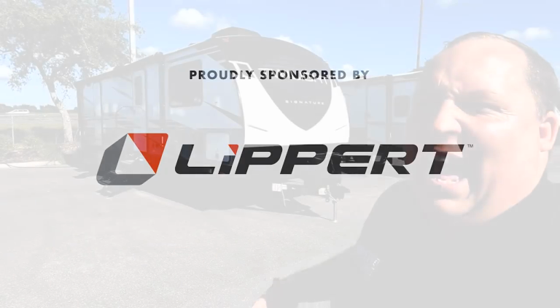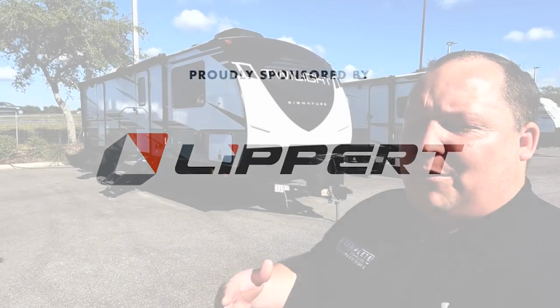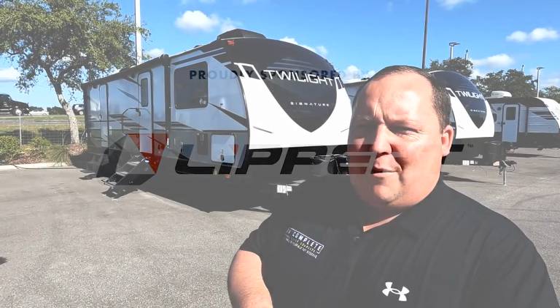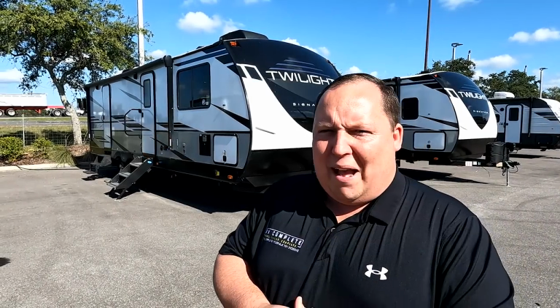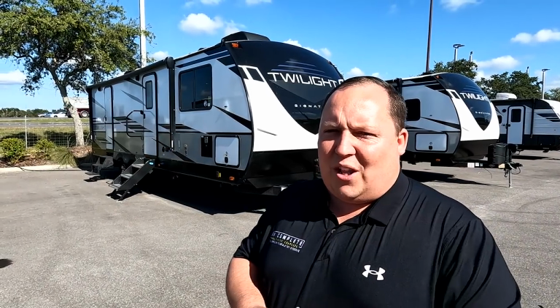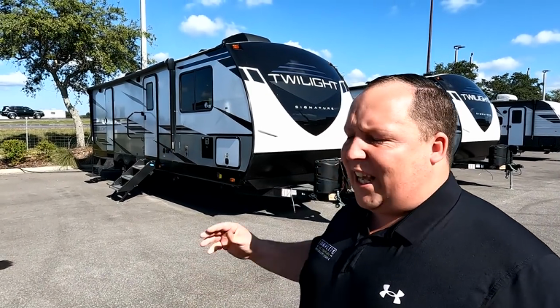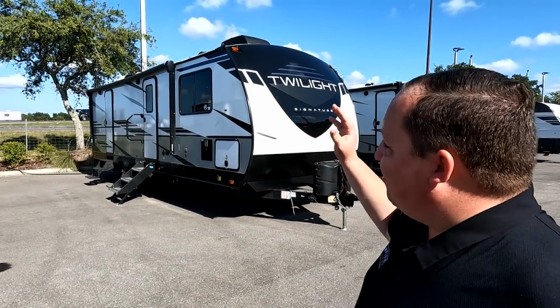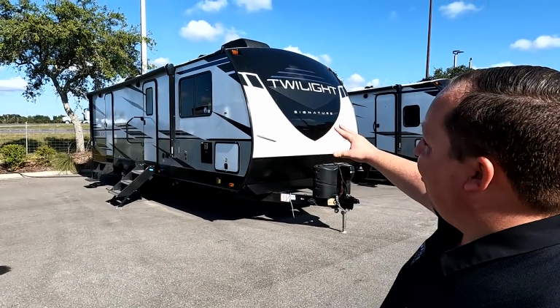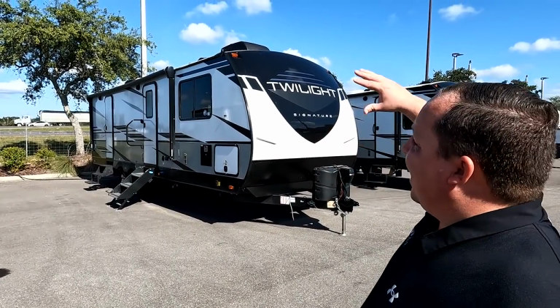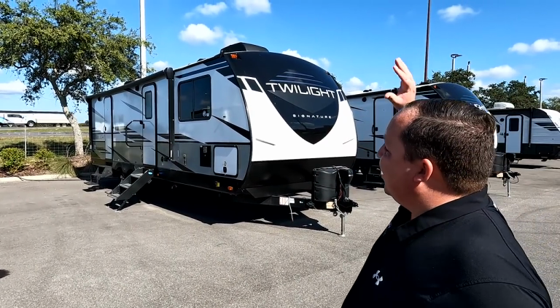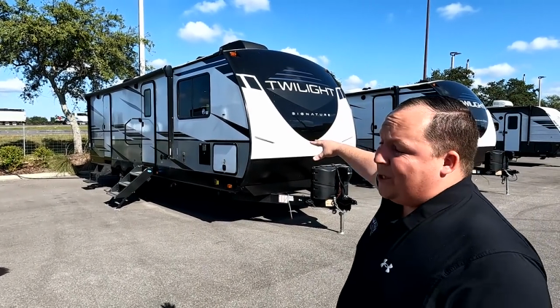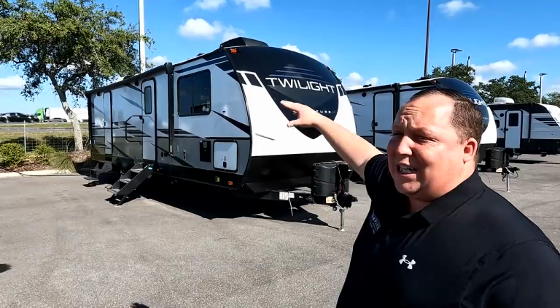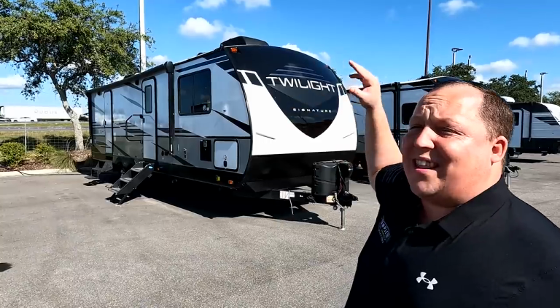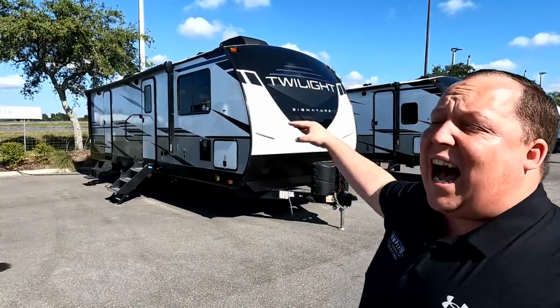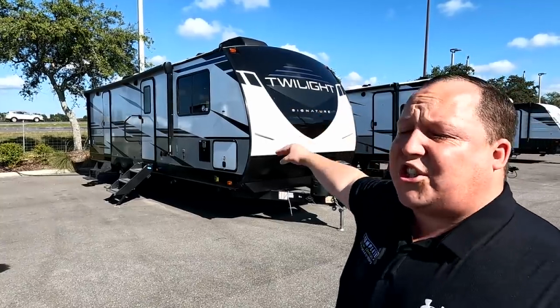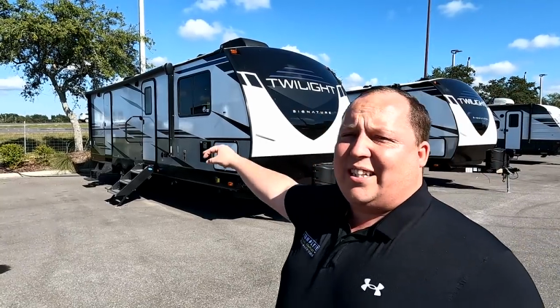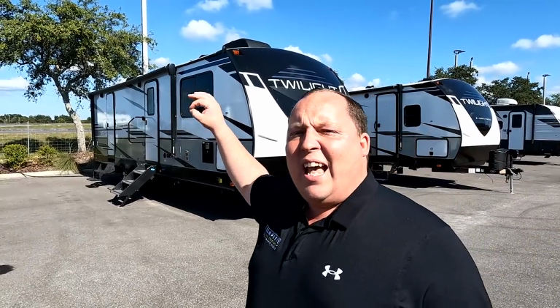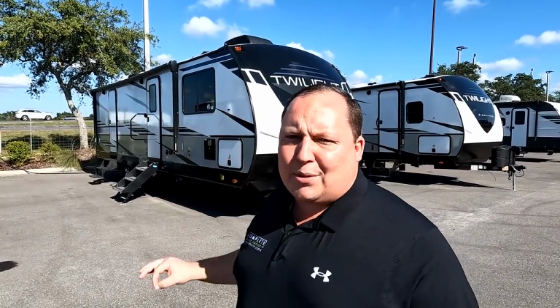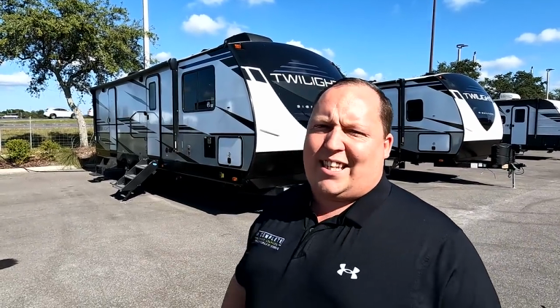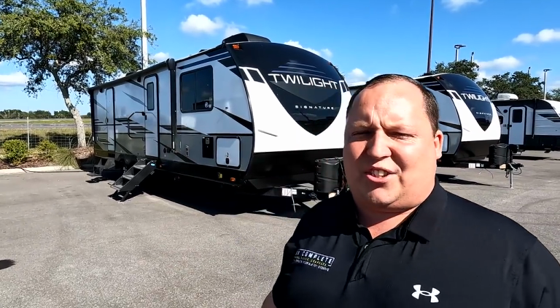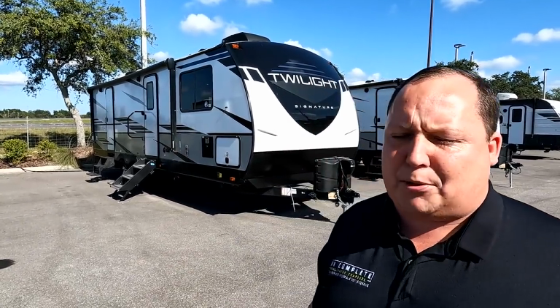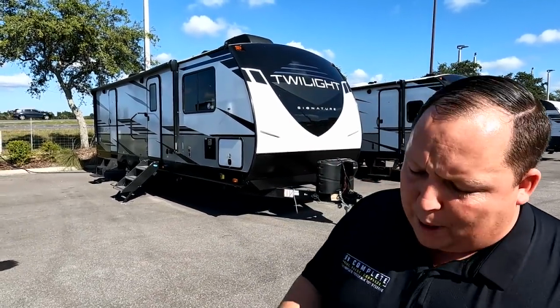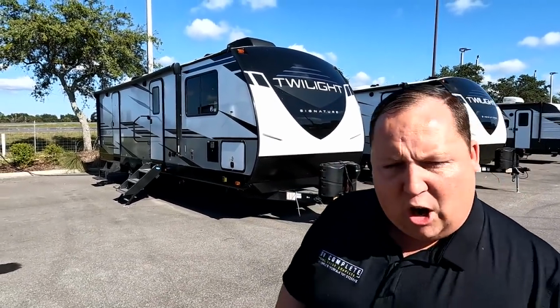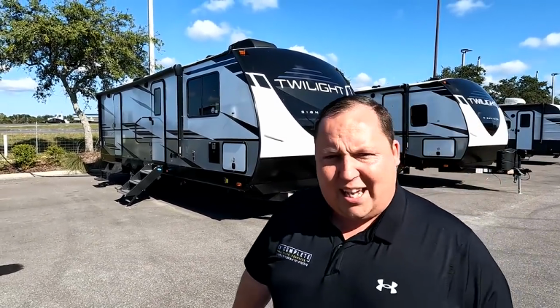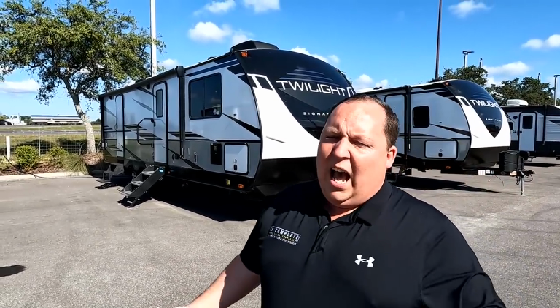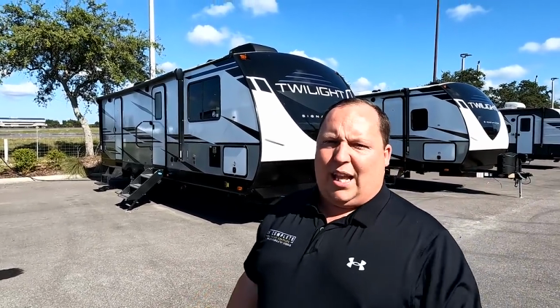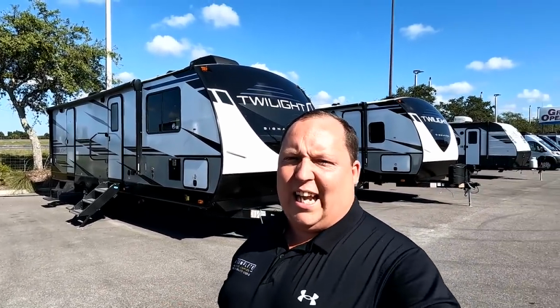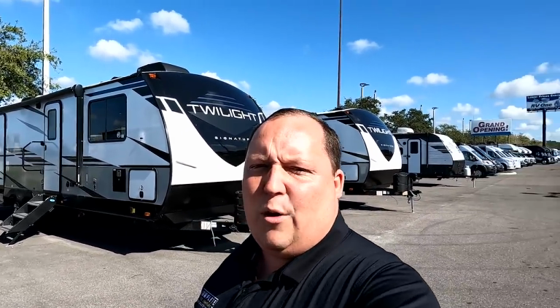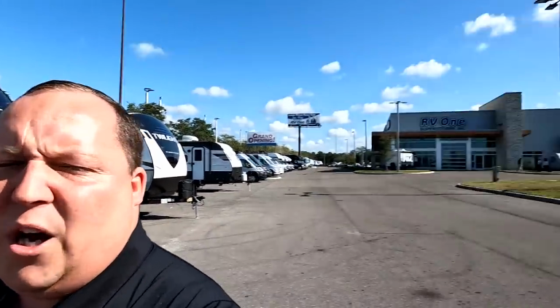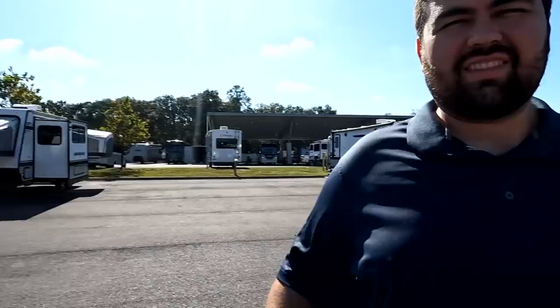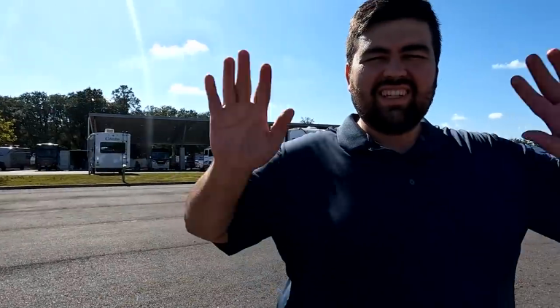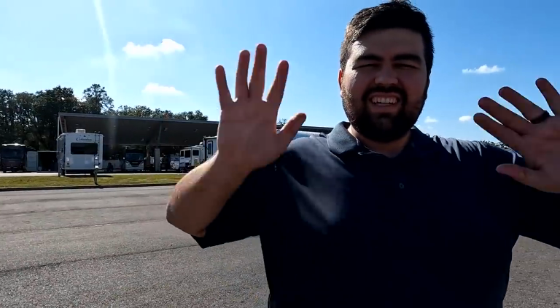Hey everyone again, welcome back to another video. I'm super excited to be showing you guys one of the hottest units that was at this year's Tampa show. But before I begin, I would like to say hi to Will.